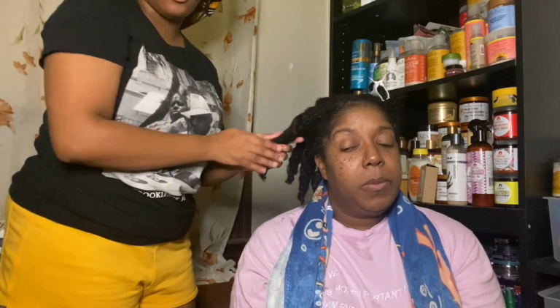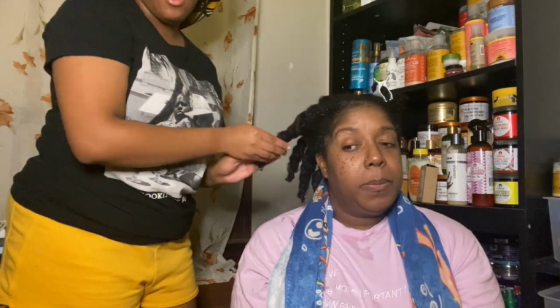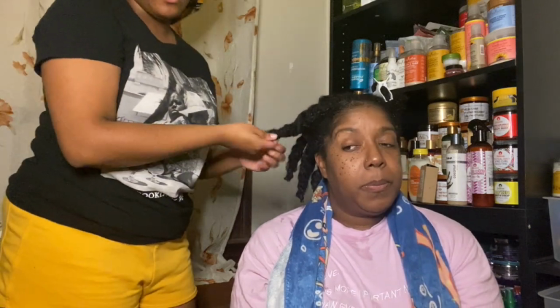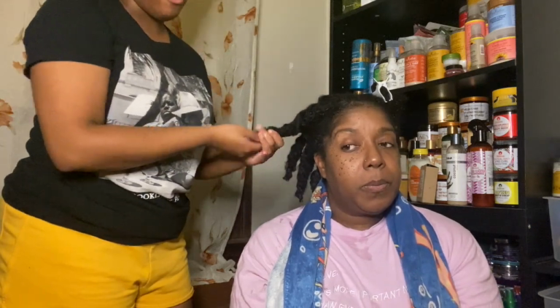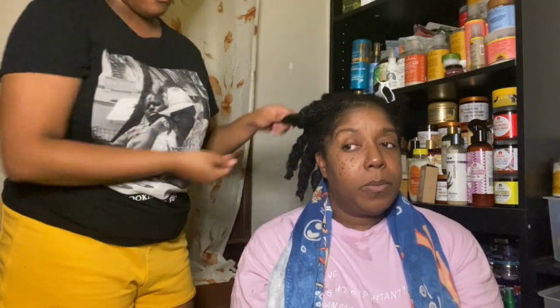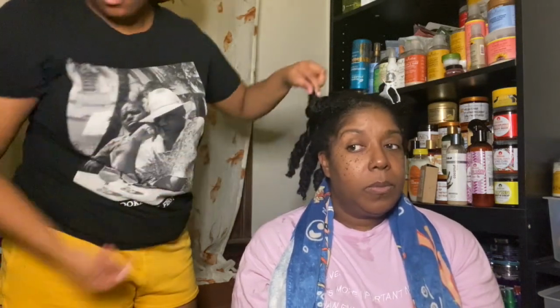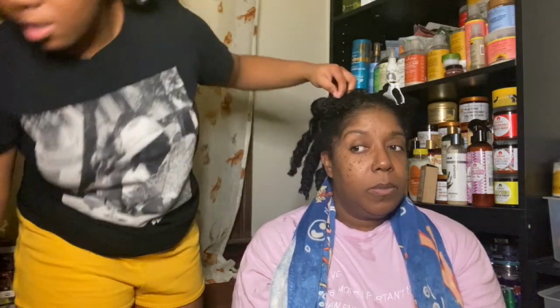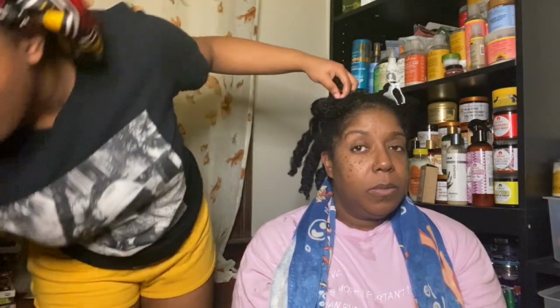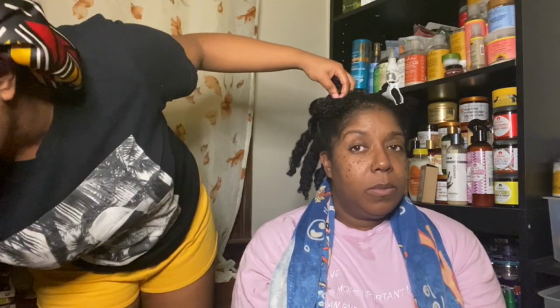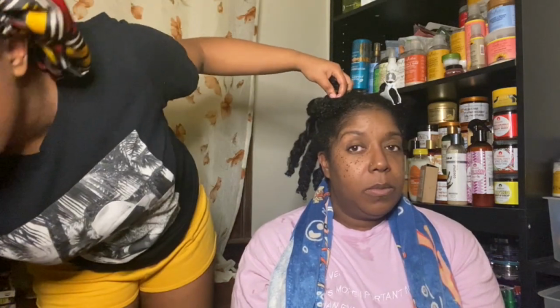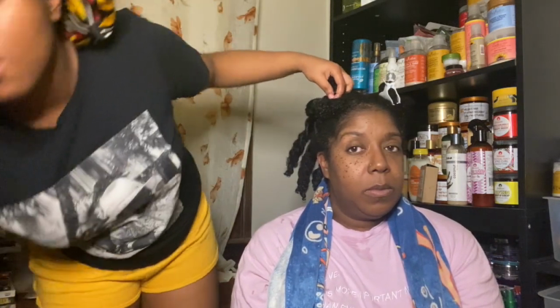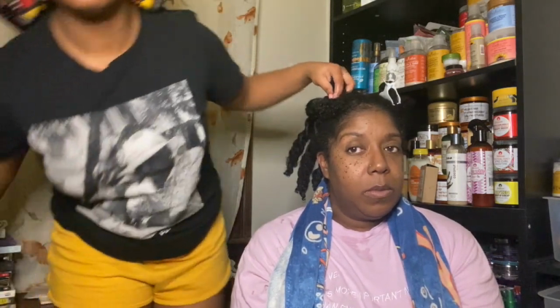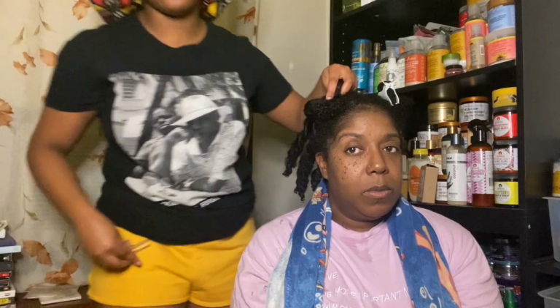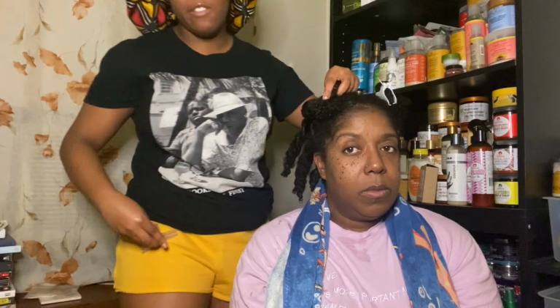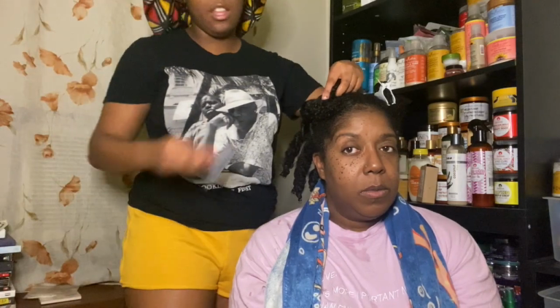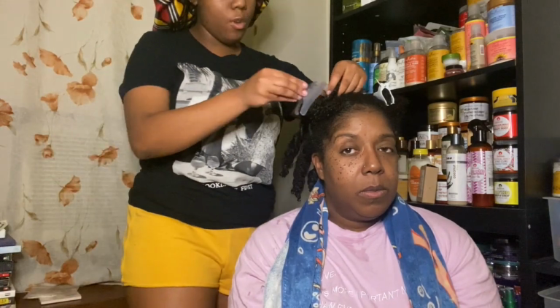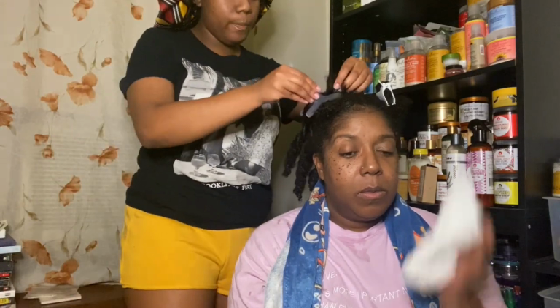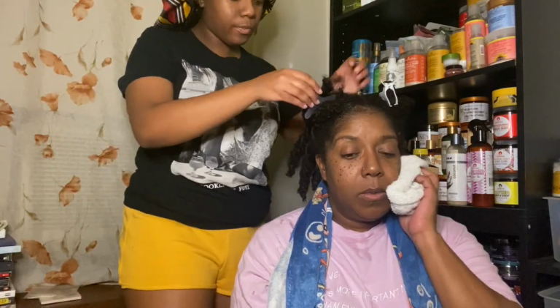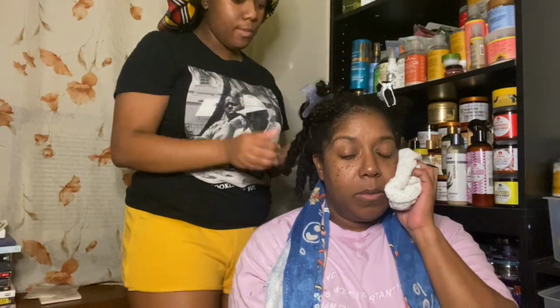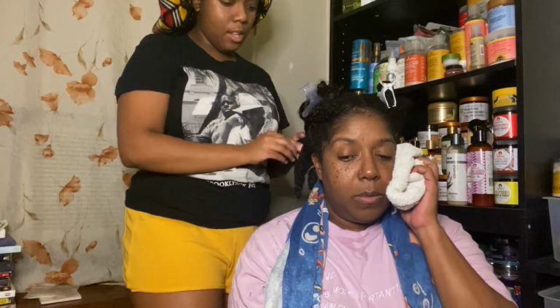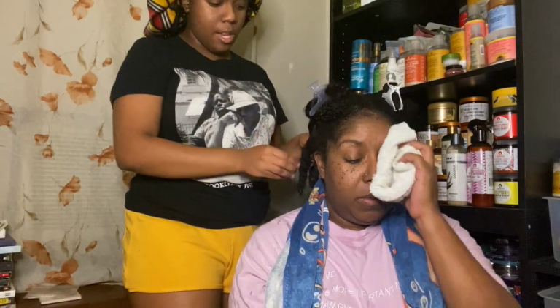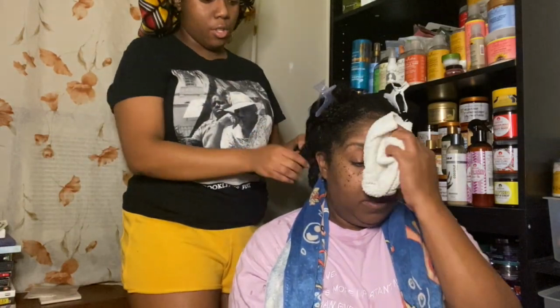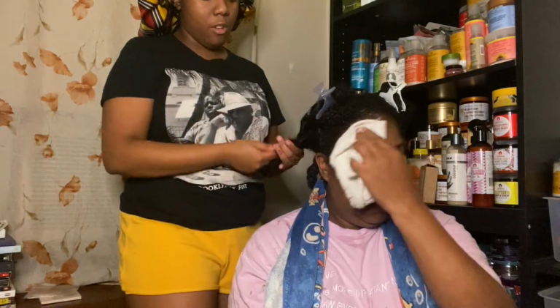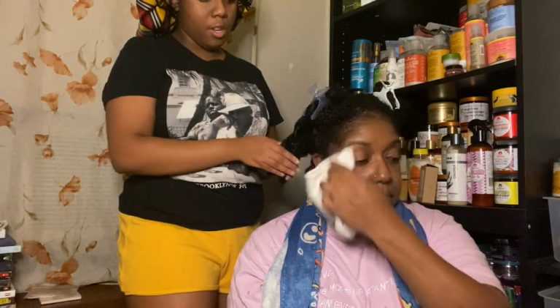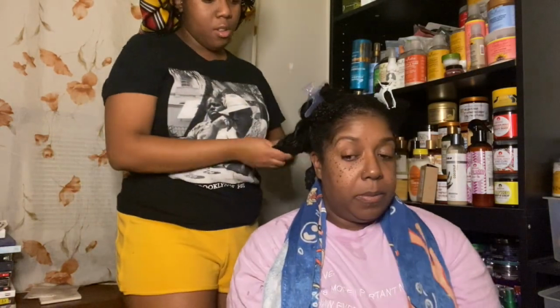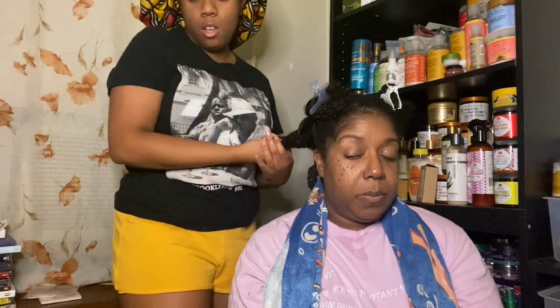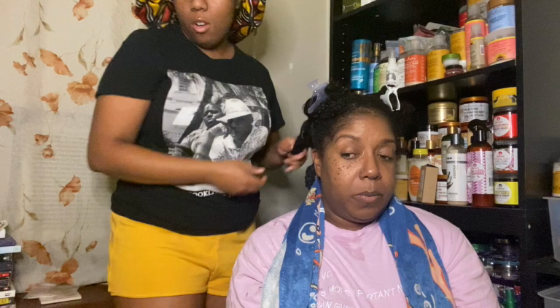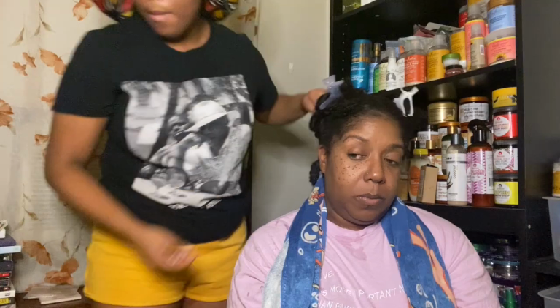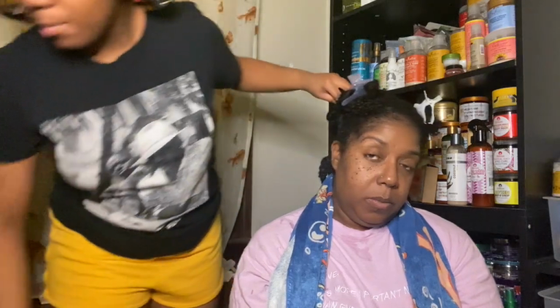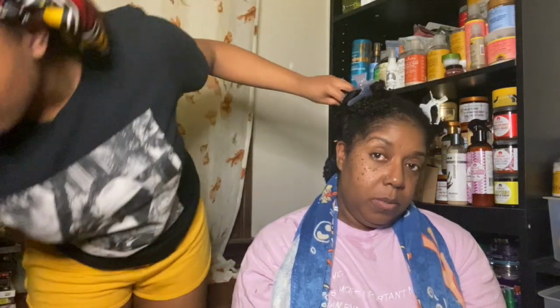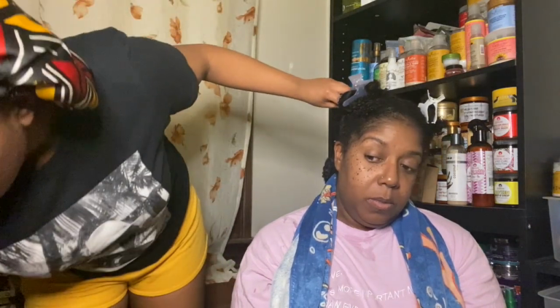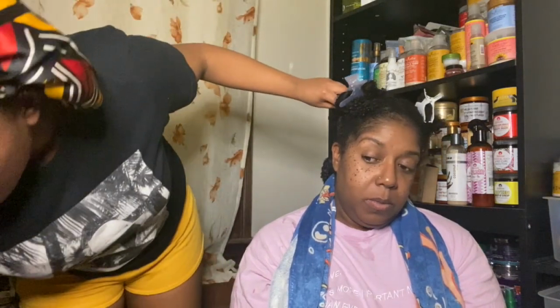Since my mom's hair is thicker, I already have her hair in twists. I'm just going to open up the twists and apply the leave-in and the oil, and we're just going to go from there.